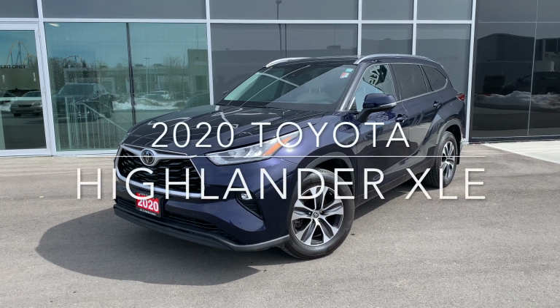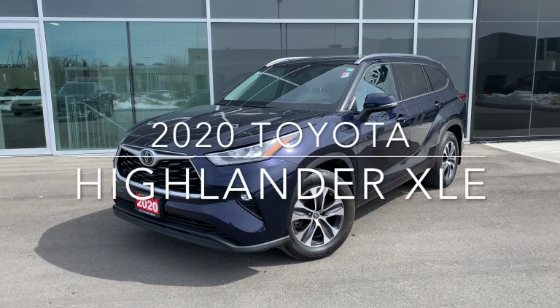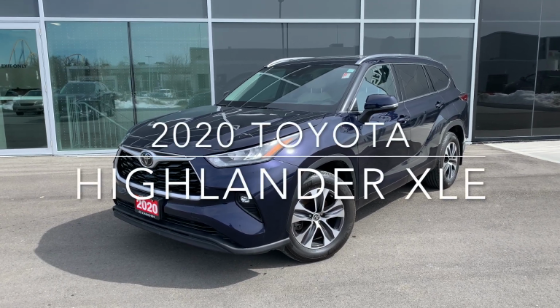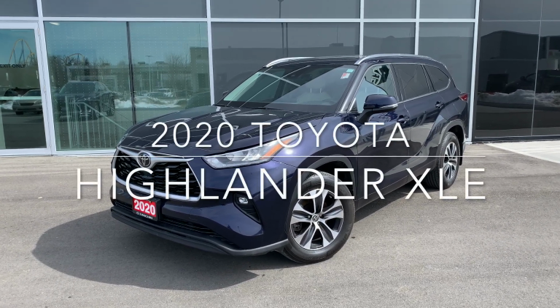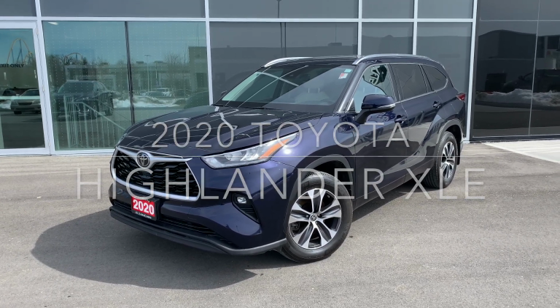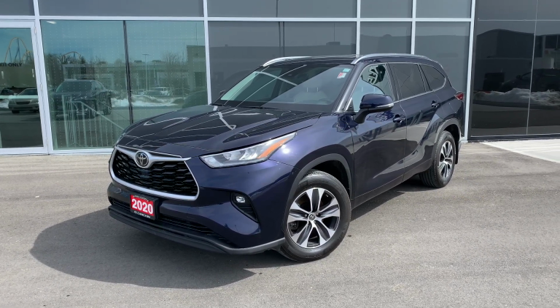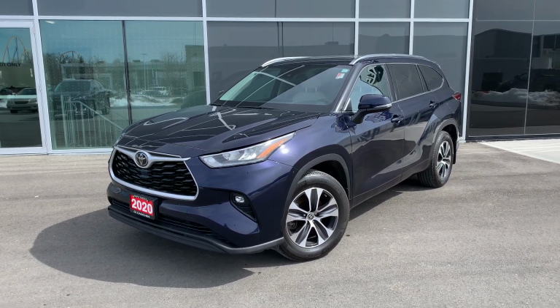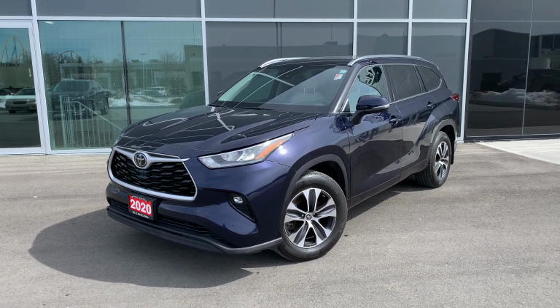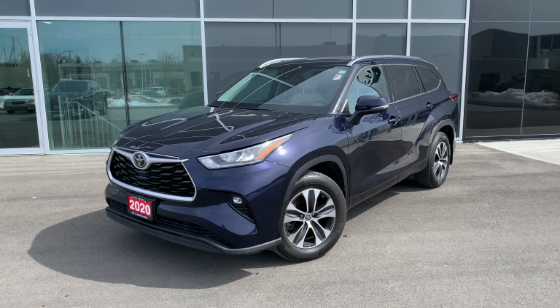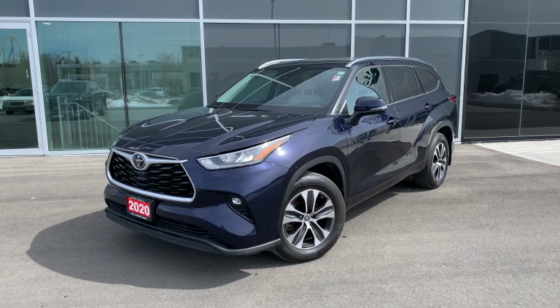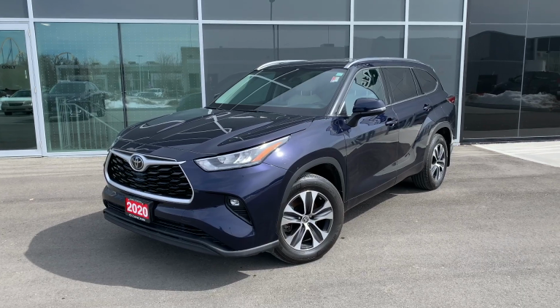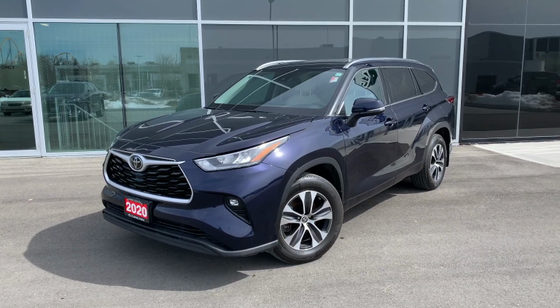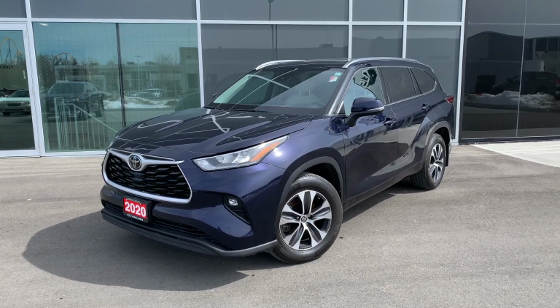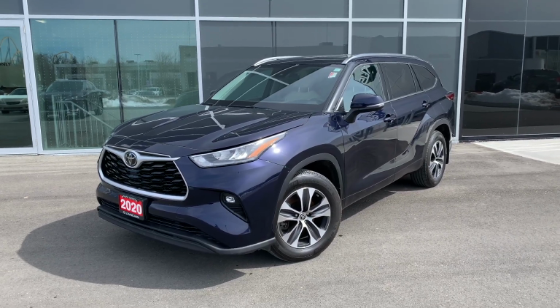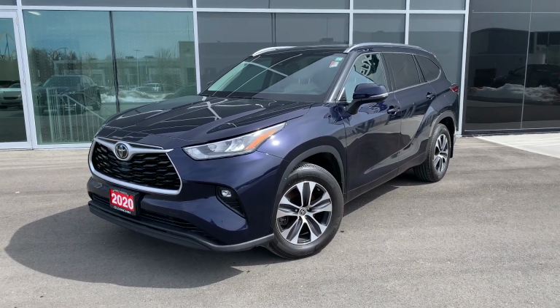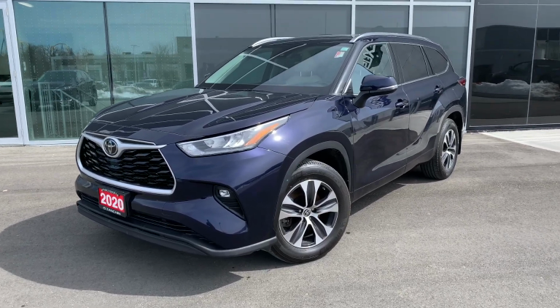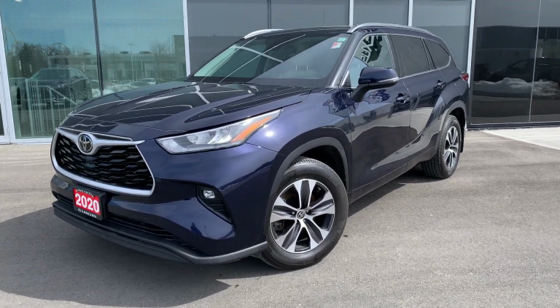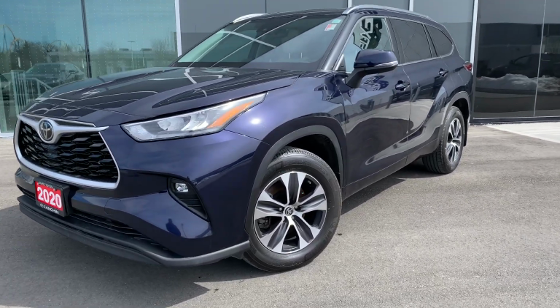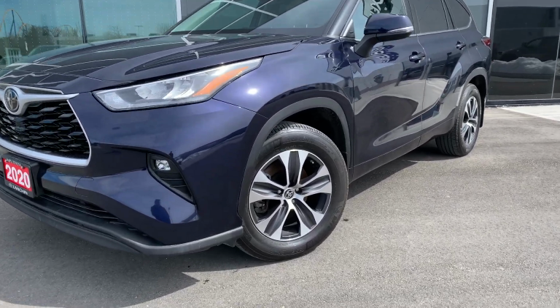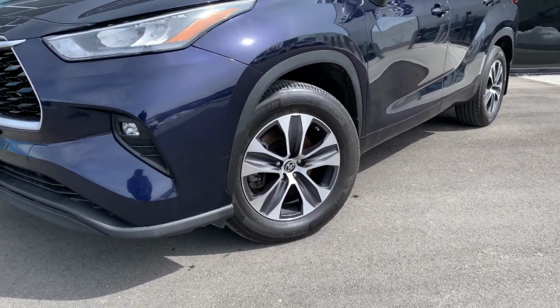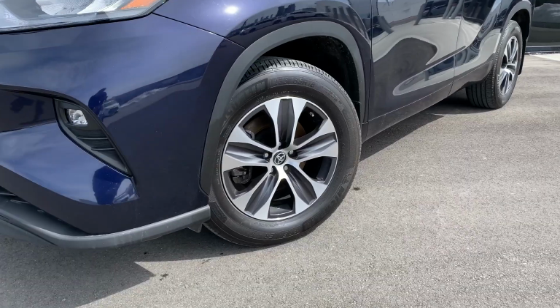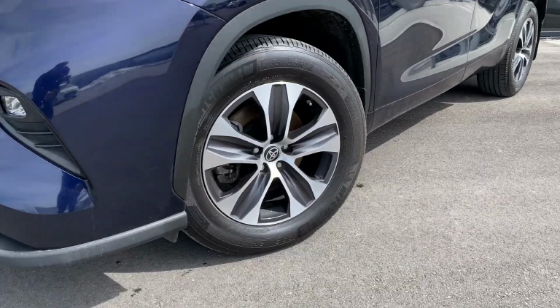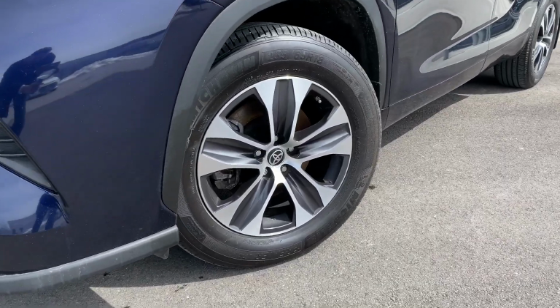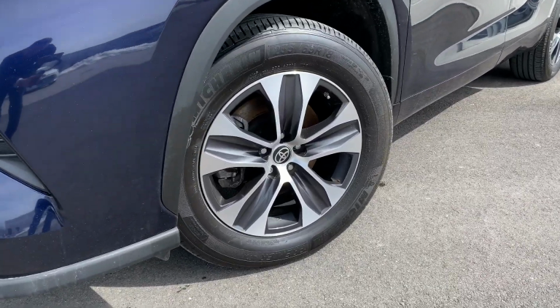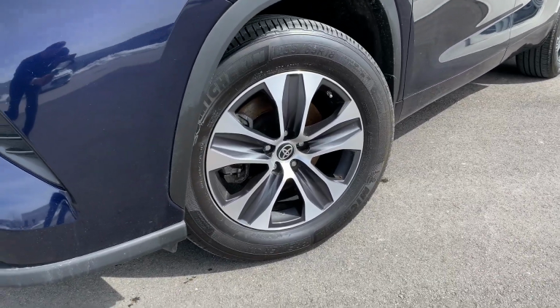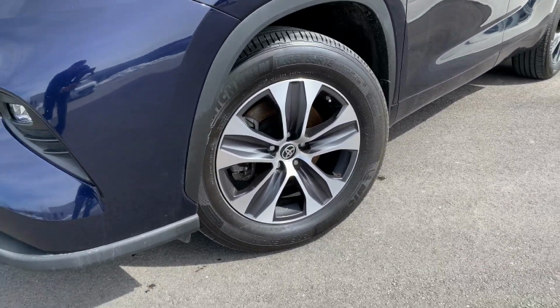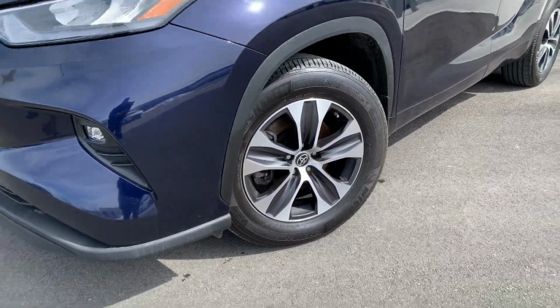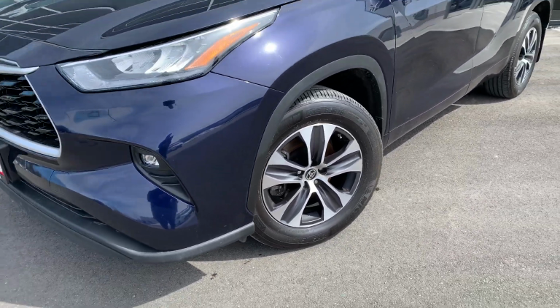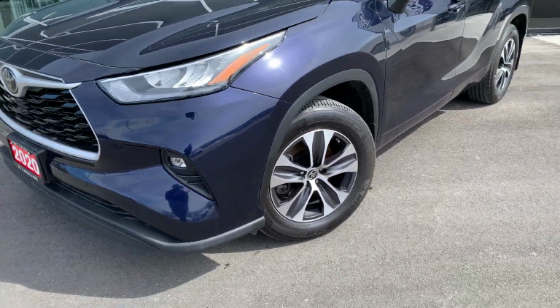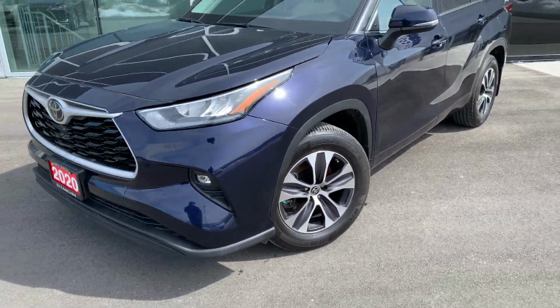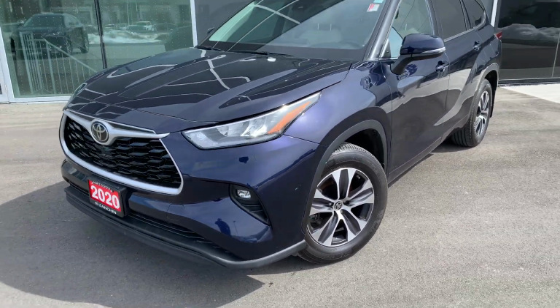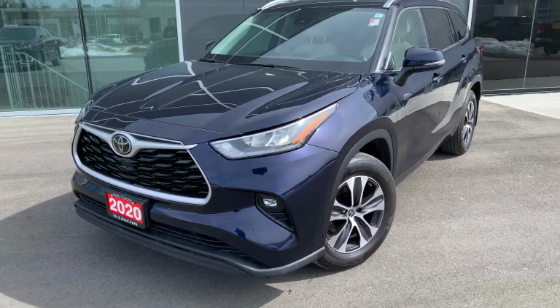Hey there, Jonathan here at Maple Toyota. Today we're taking a look at a 2020 Highlander XLE. Right off the bat, we do see 18-inch wheels with the XLE package.